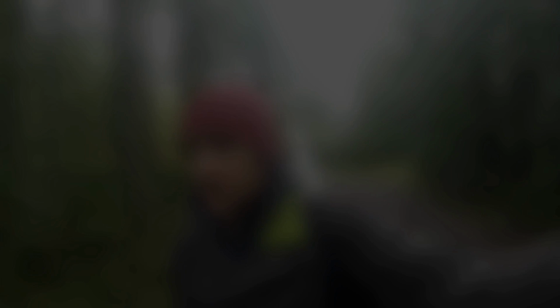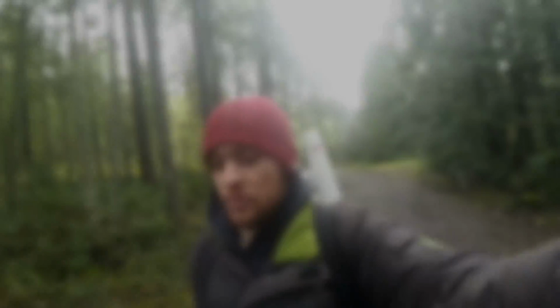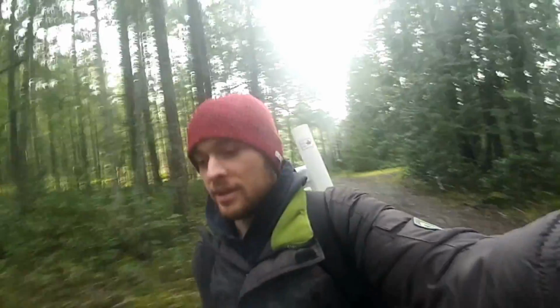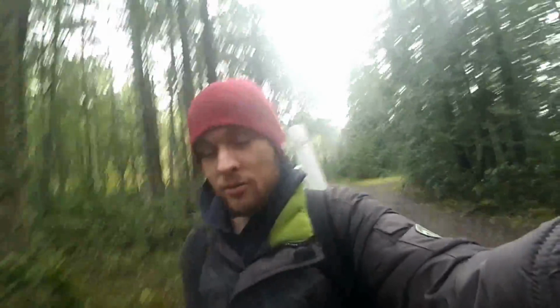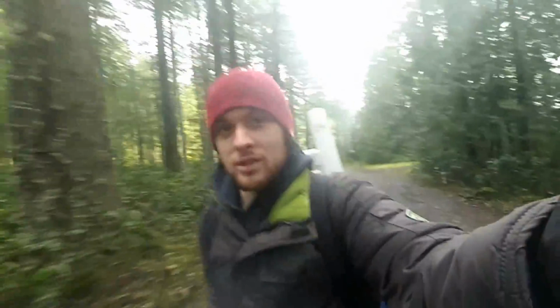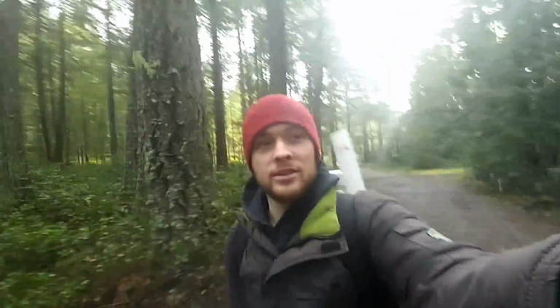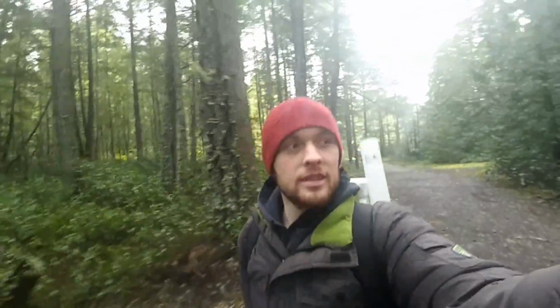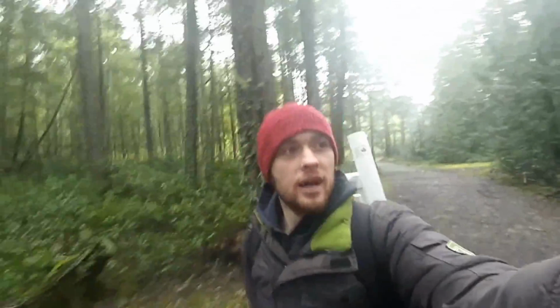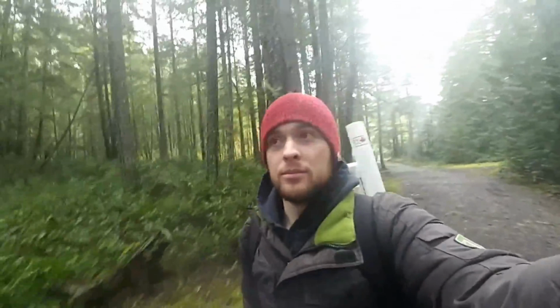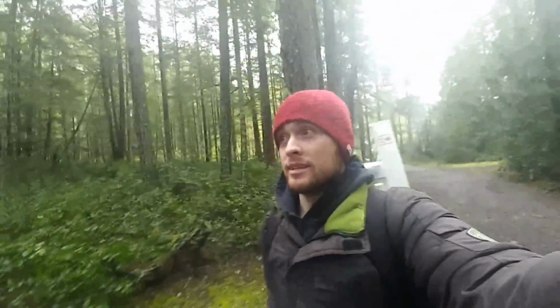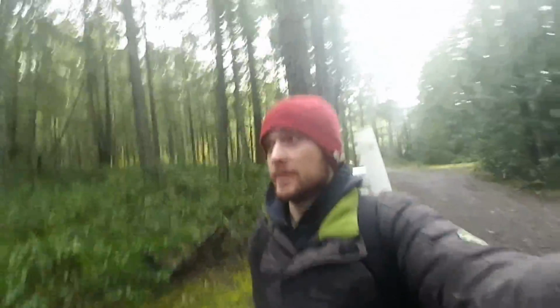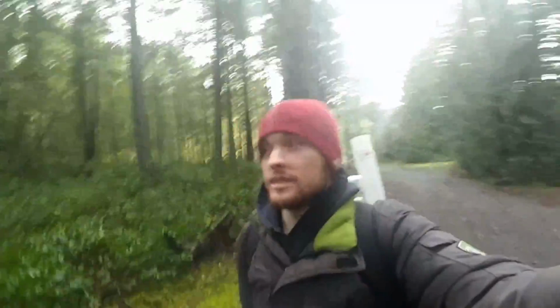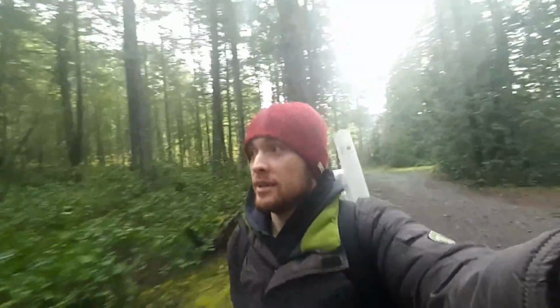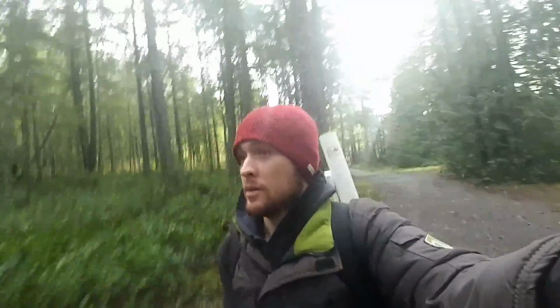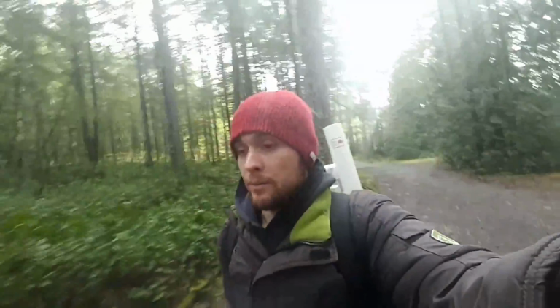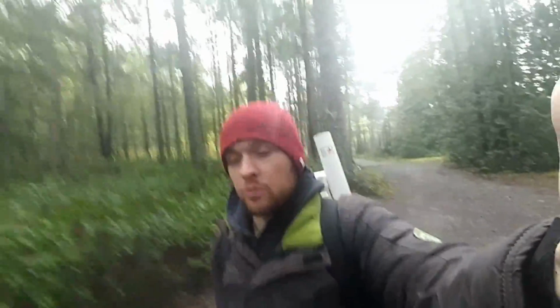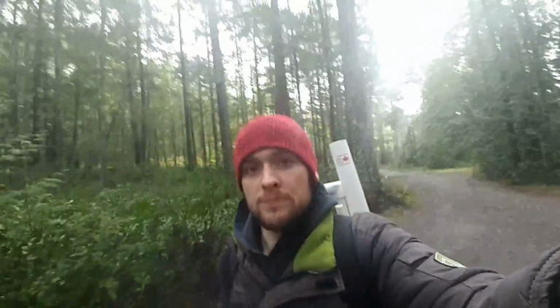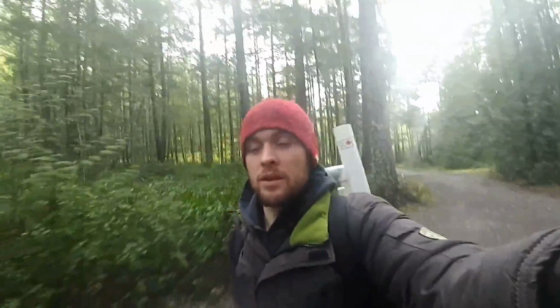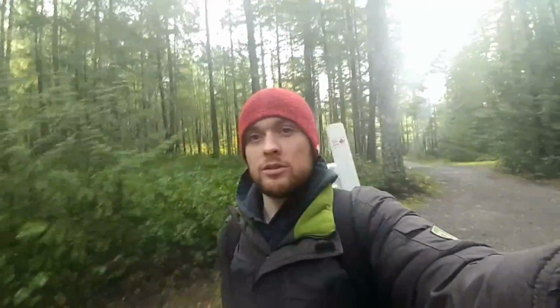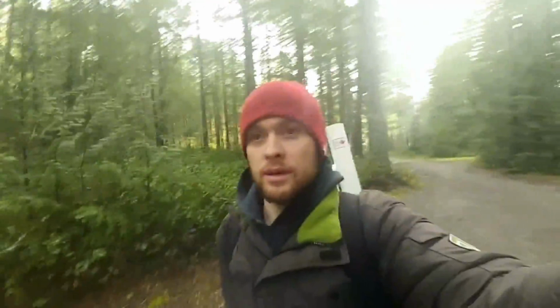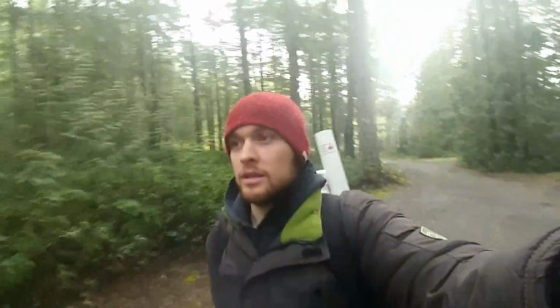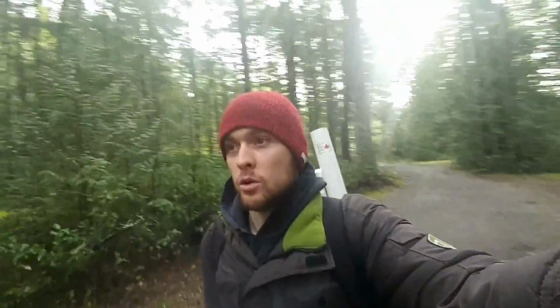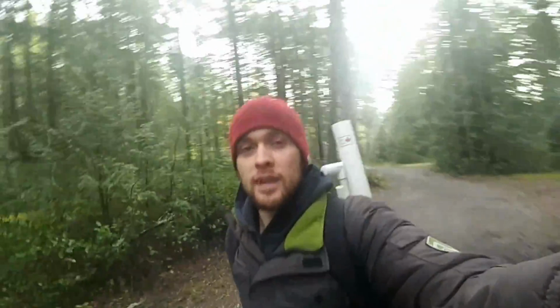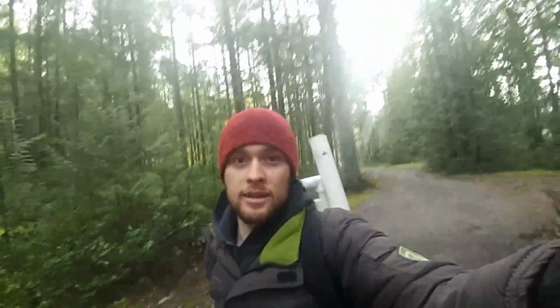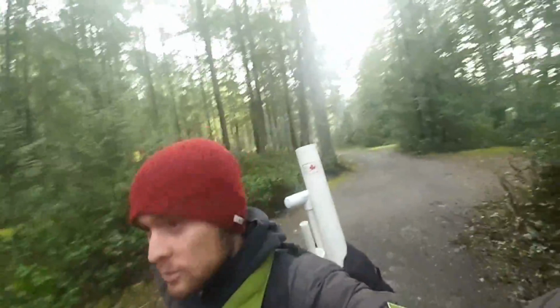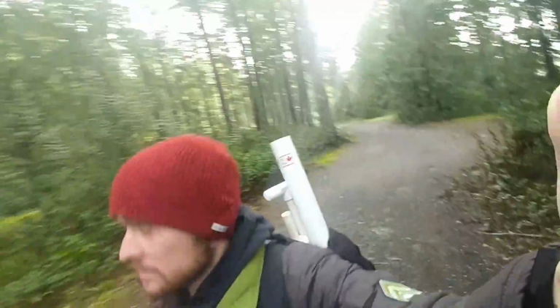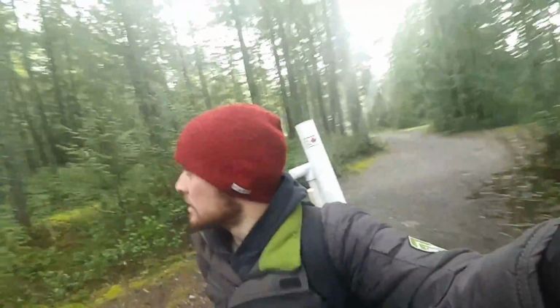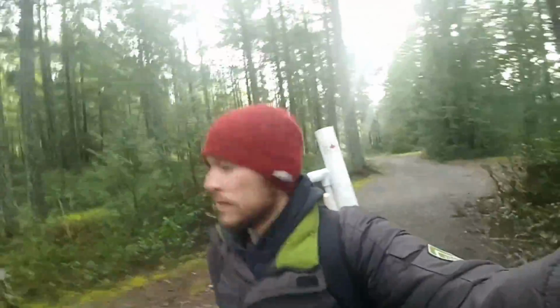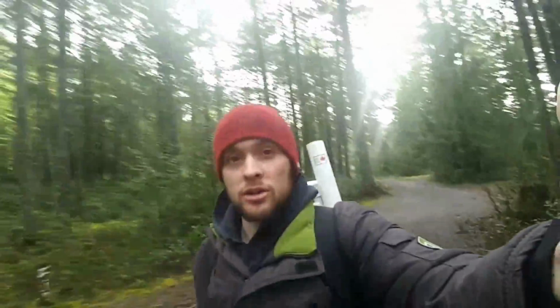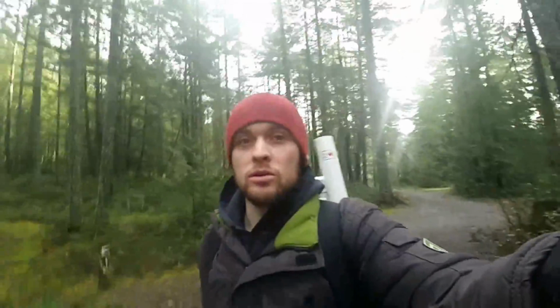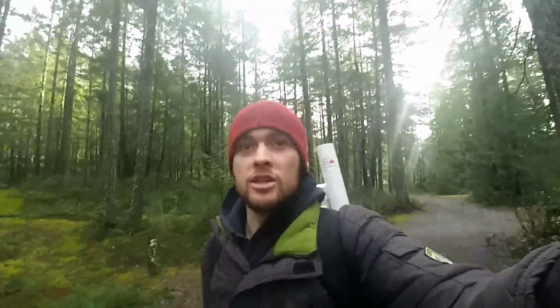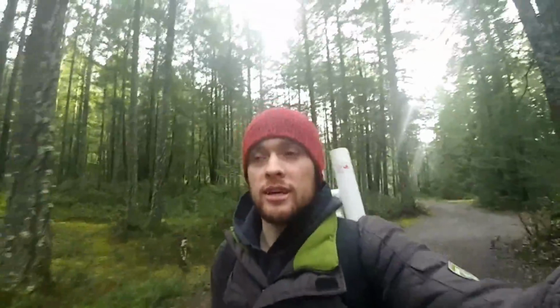Hey everybody, Artipax Stream here. Today is a good day. I'm back at the river, gonna do some gold sucking with my sucker tool dredge thing.